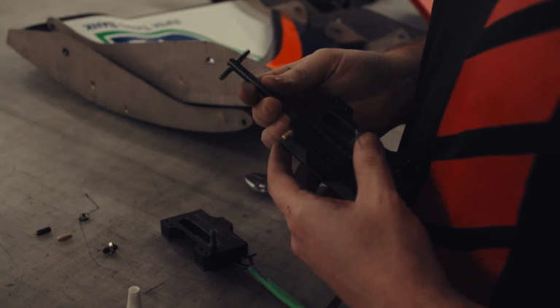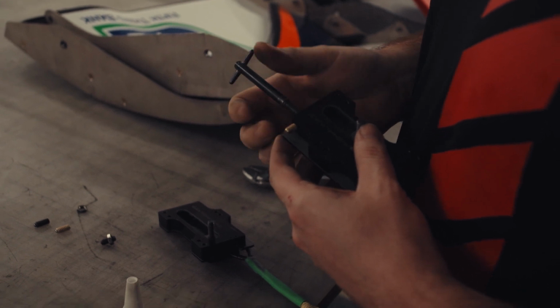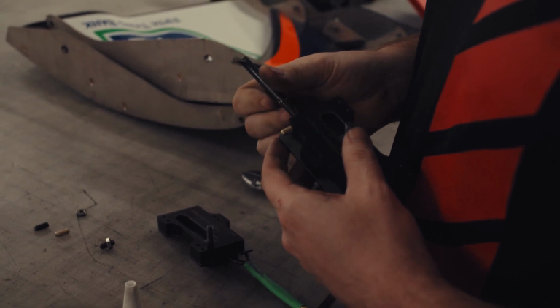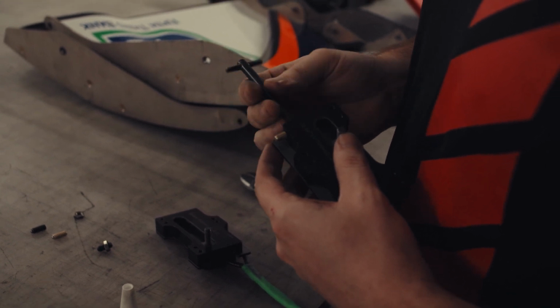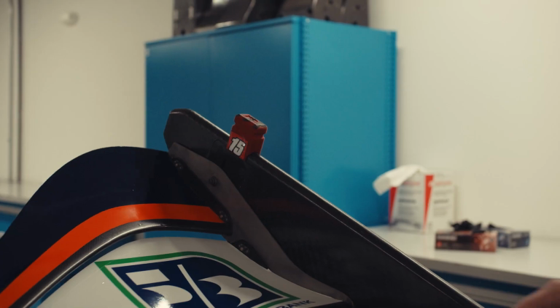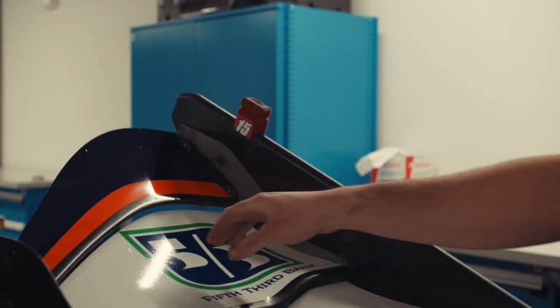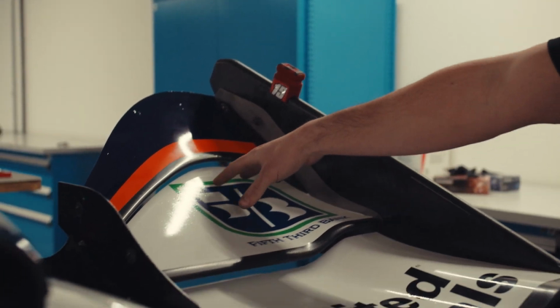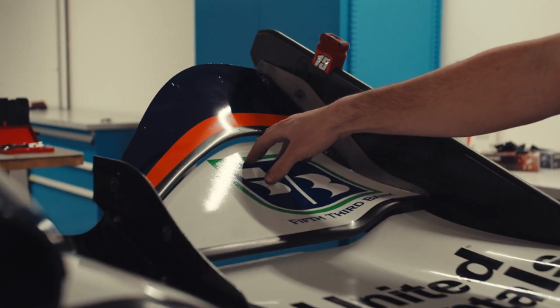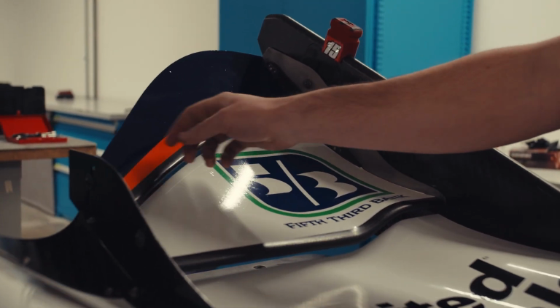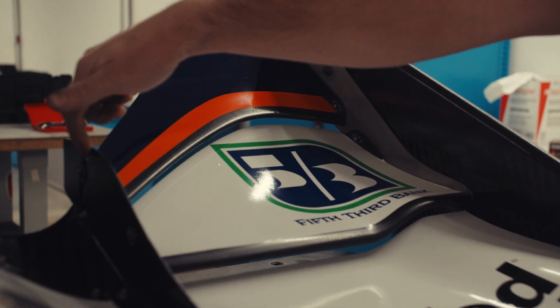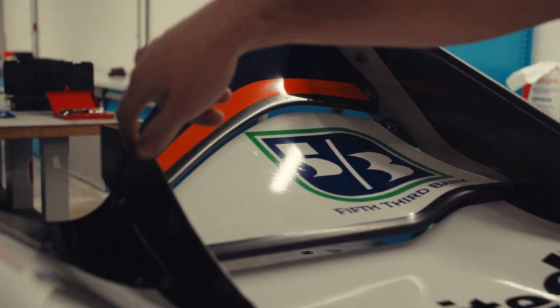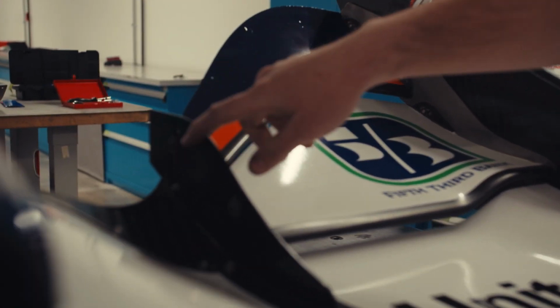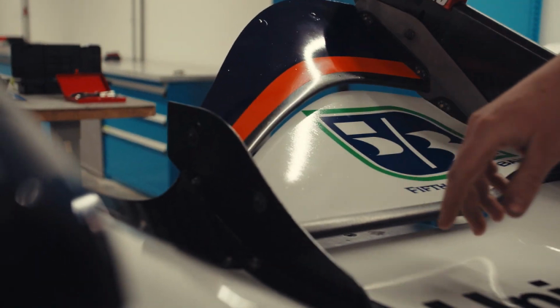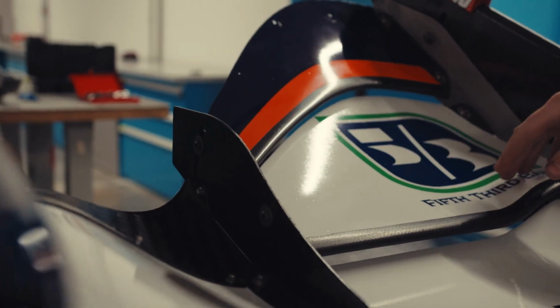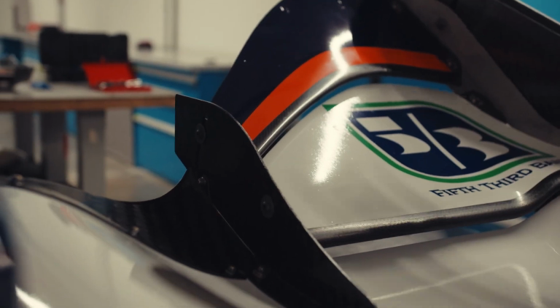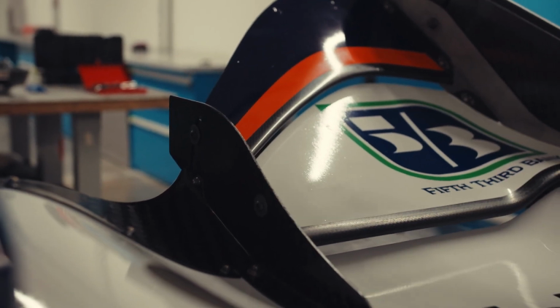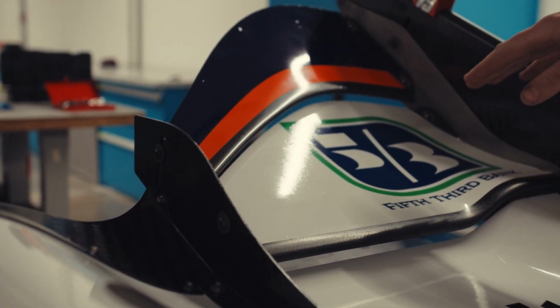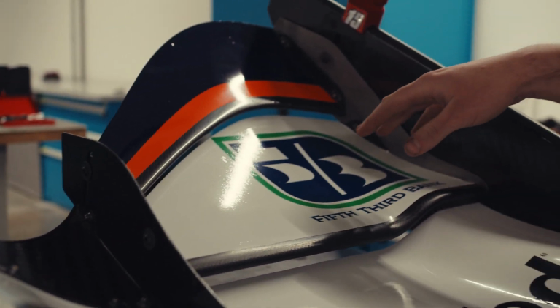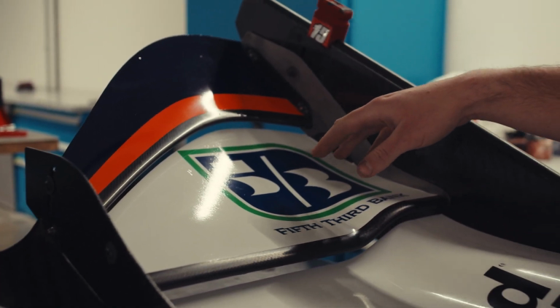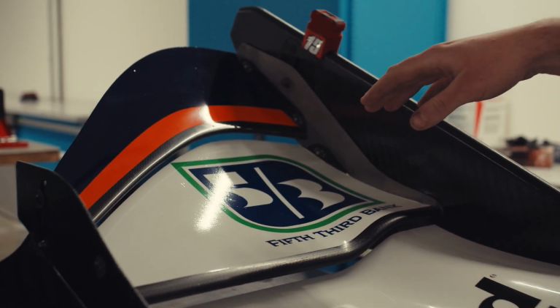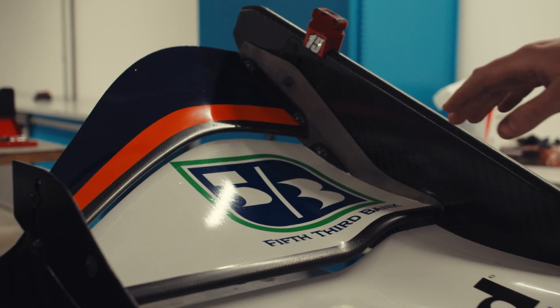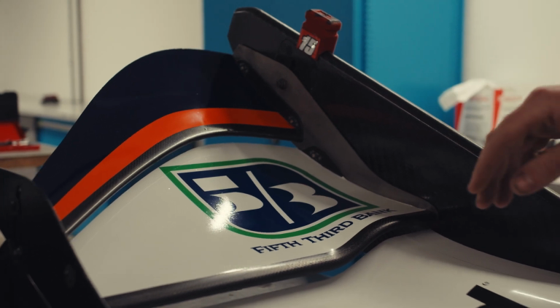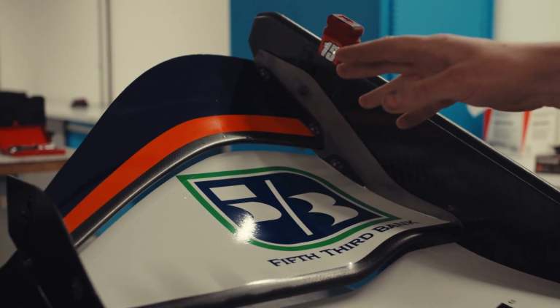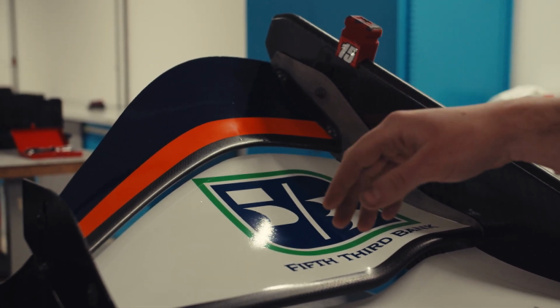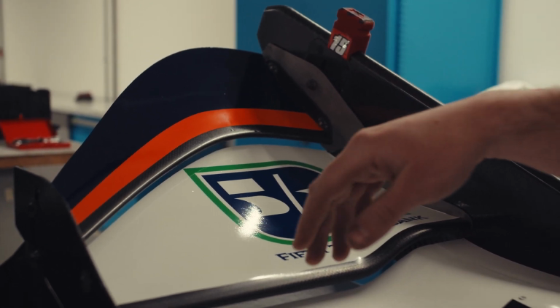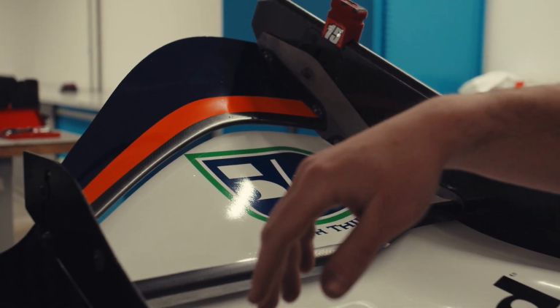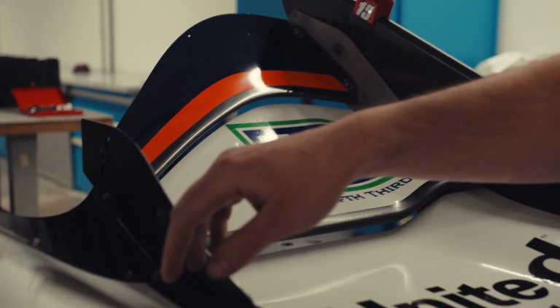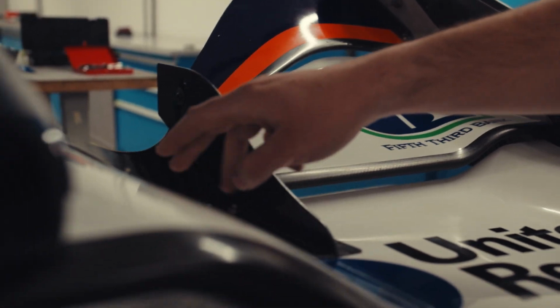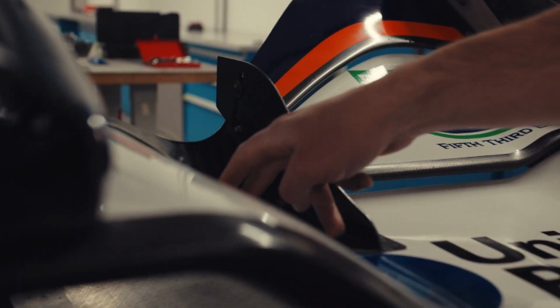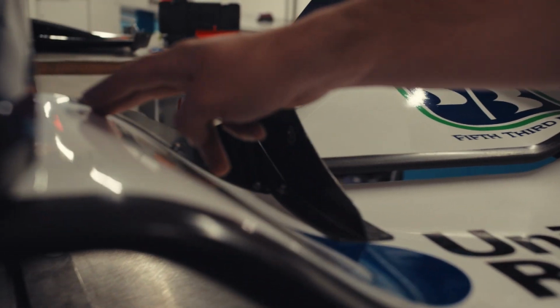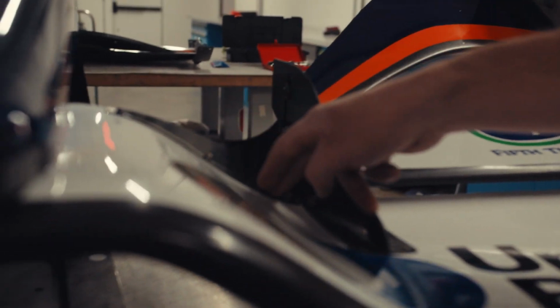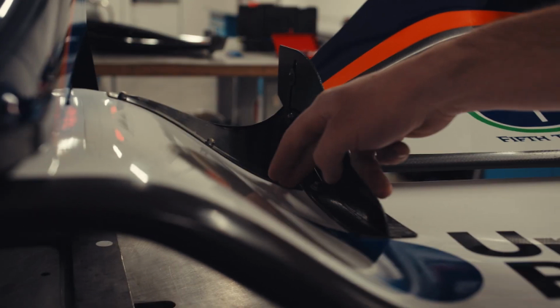With those mid-race adjustments, they come in with these flaps here that travel up and down, allowing for more or less downforce depending on the course that we're running. Along with that, we could also have different extensions on our main plane.